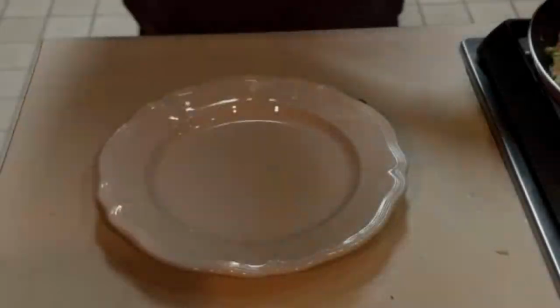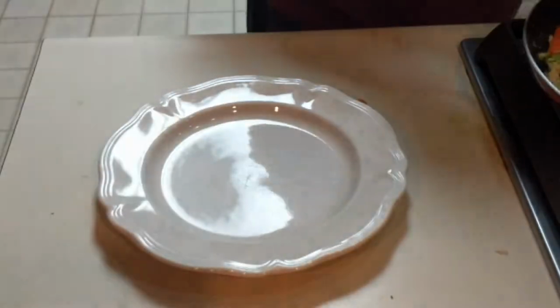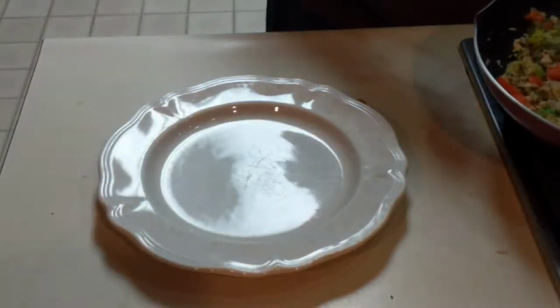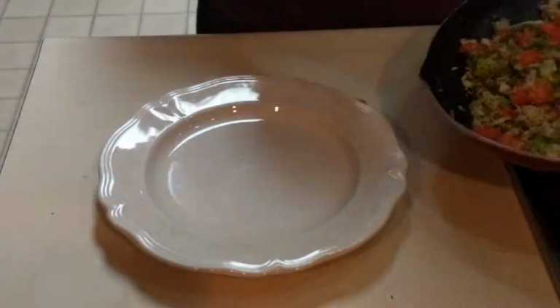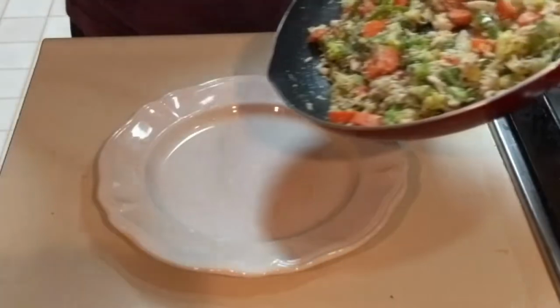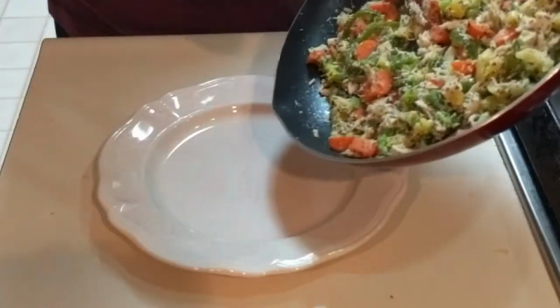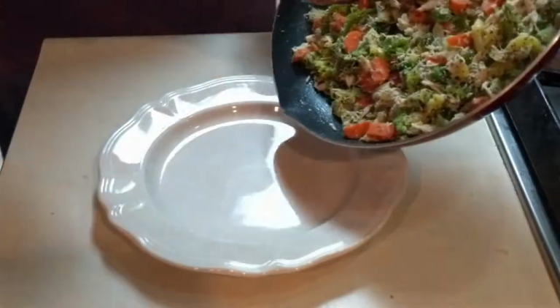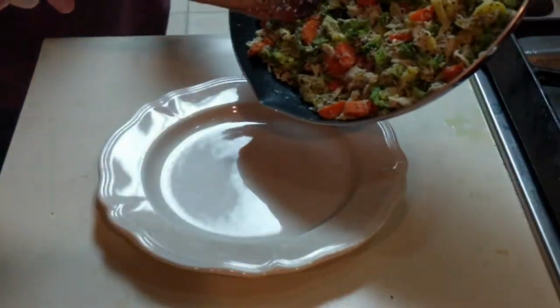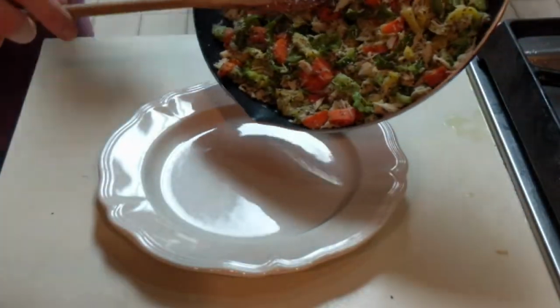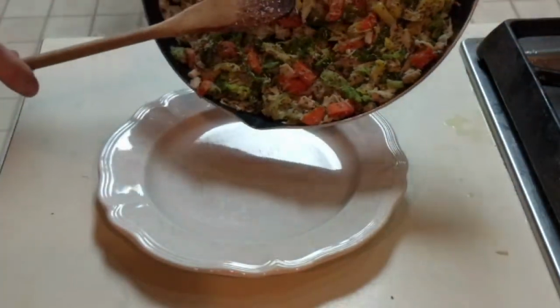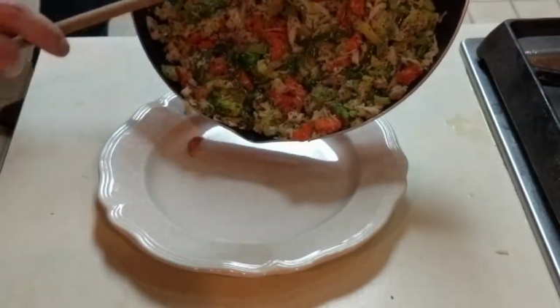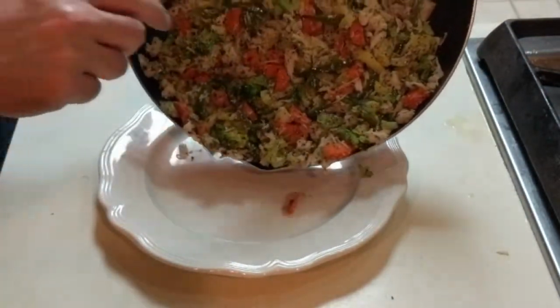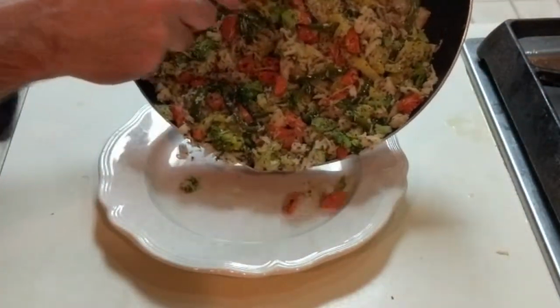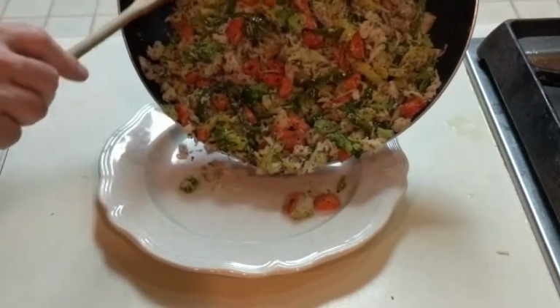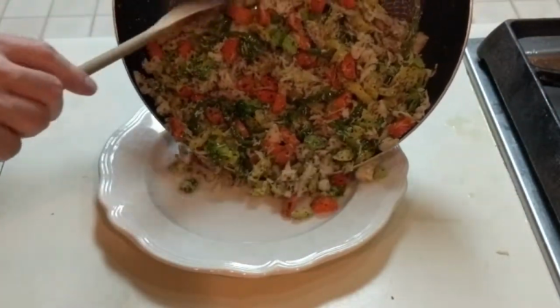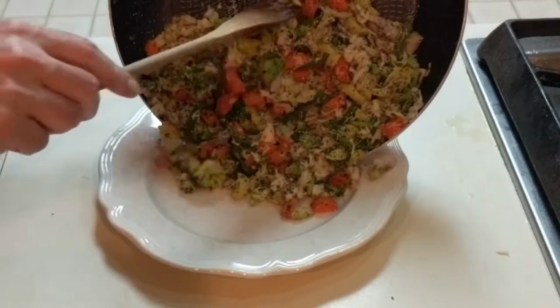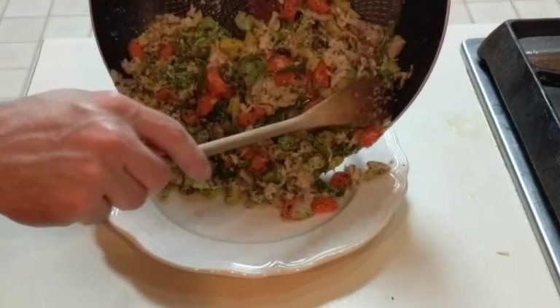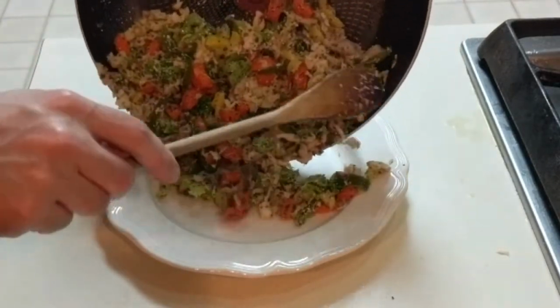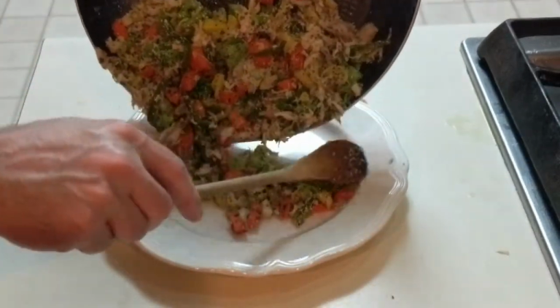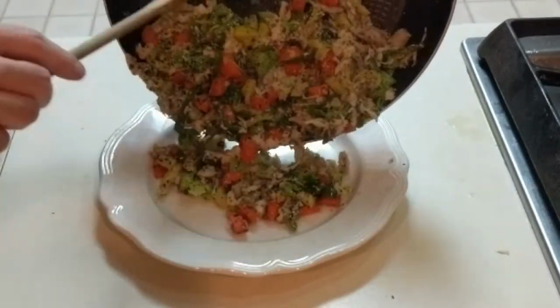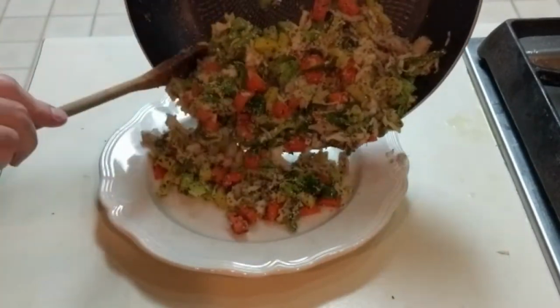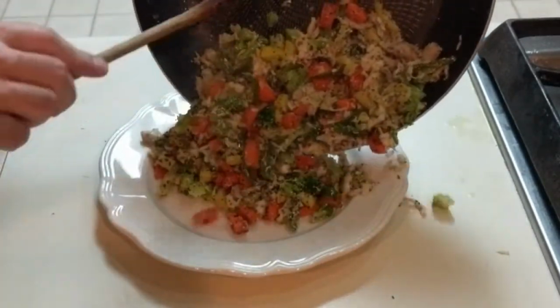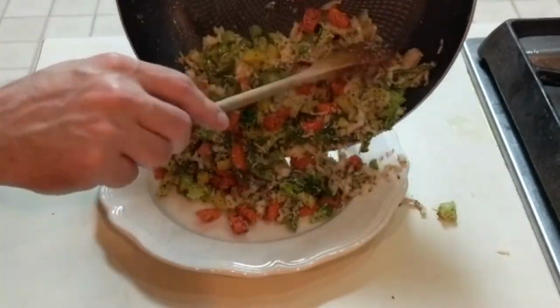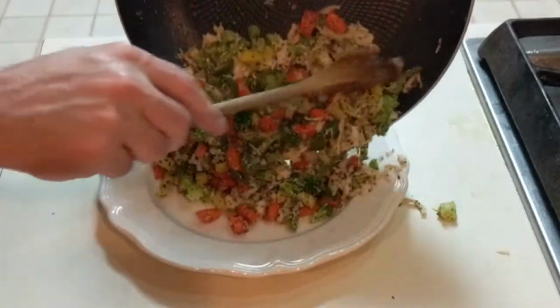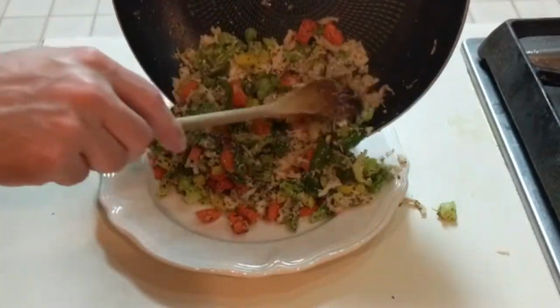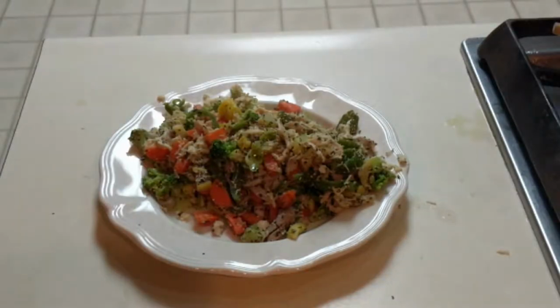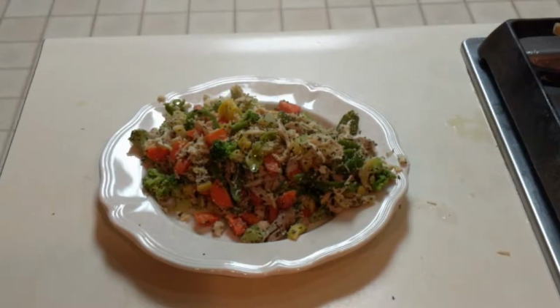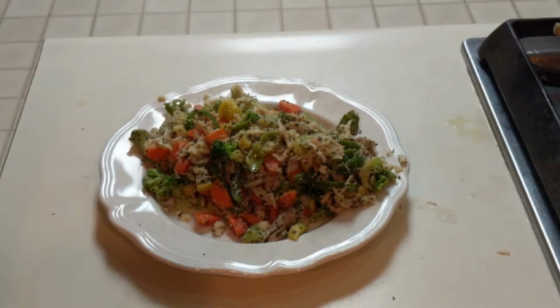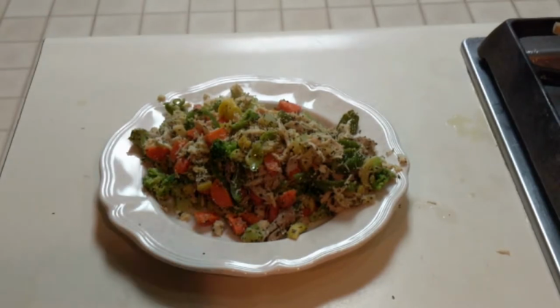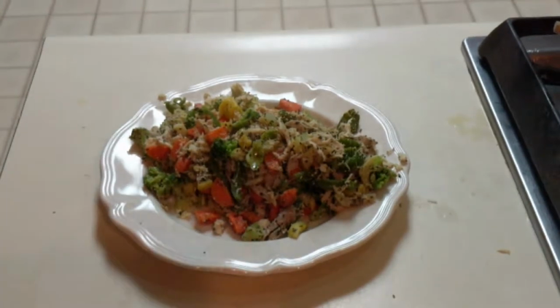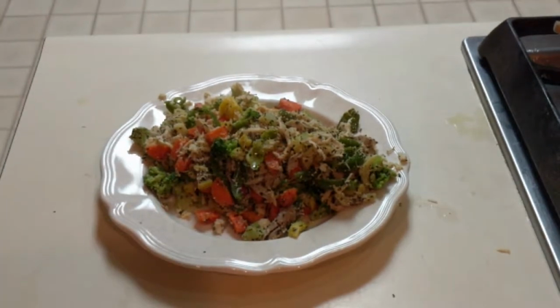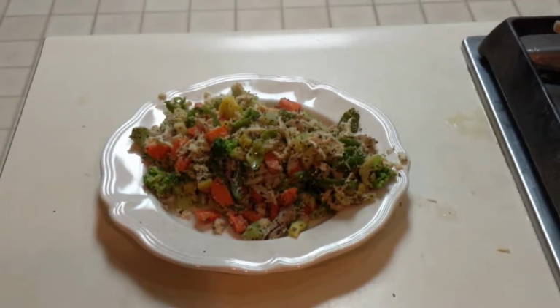Once you have everything mixed up and cooked, it will be ready to be plated. The final product should look something like this.